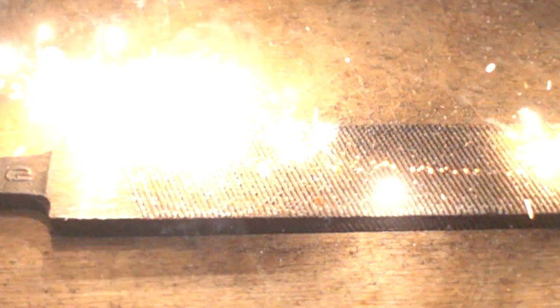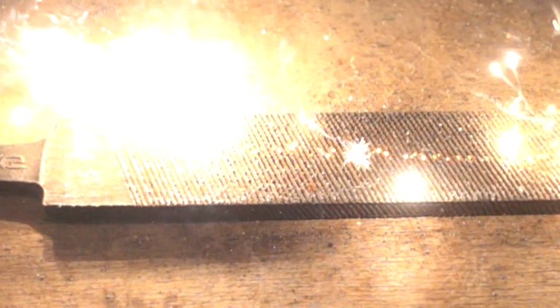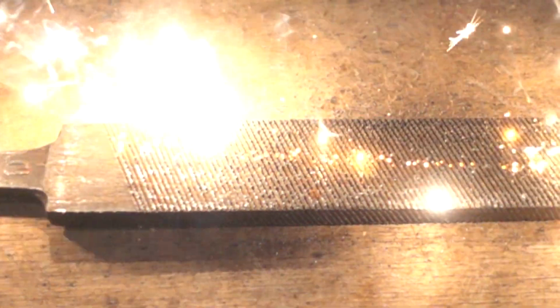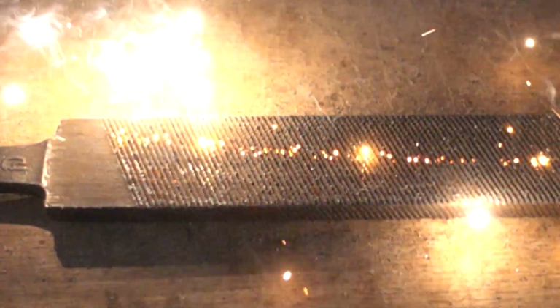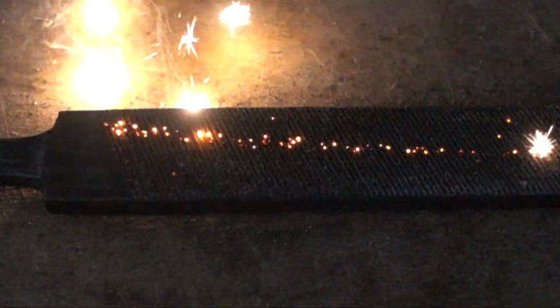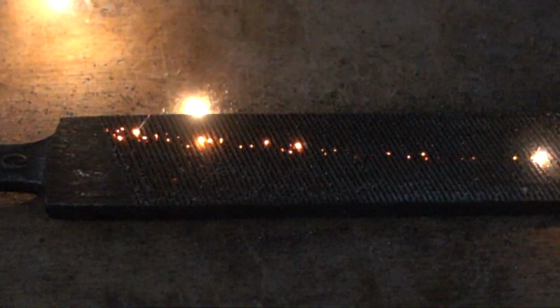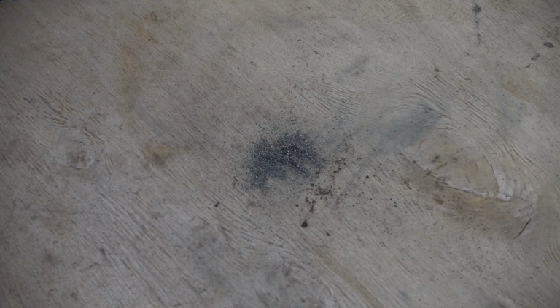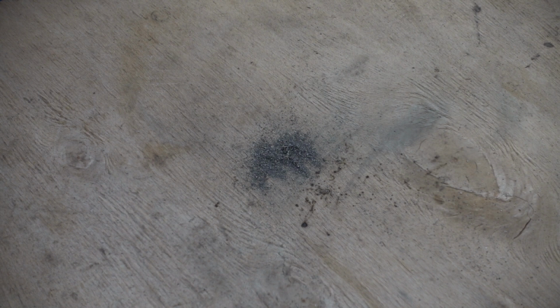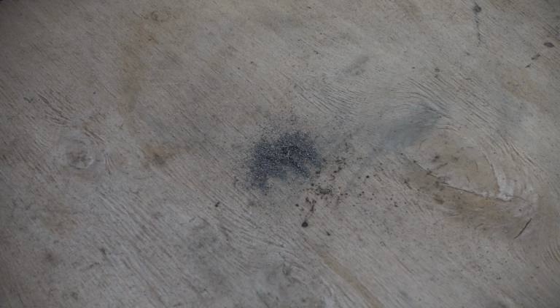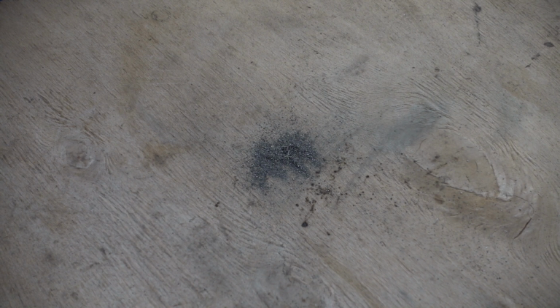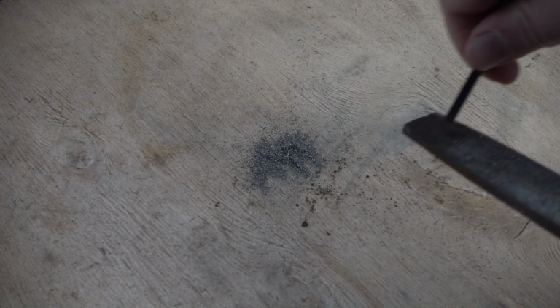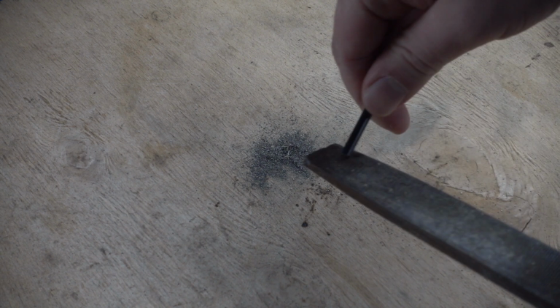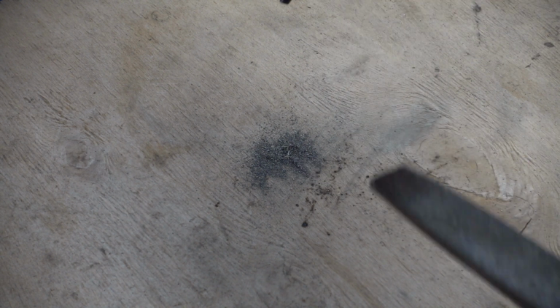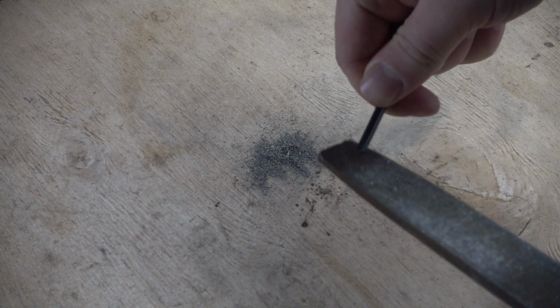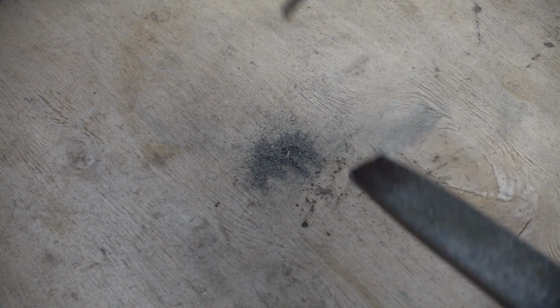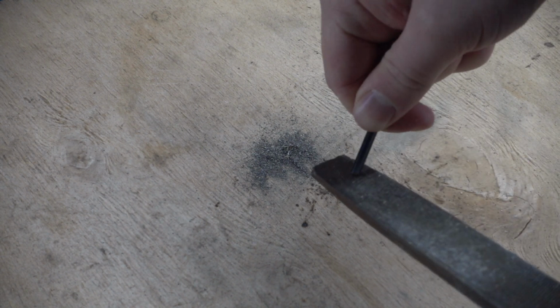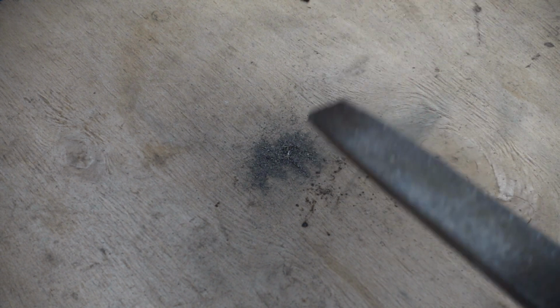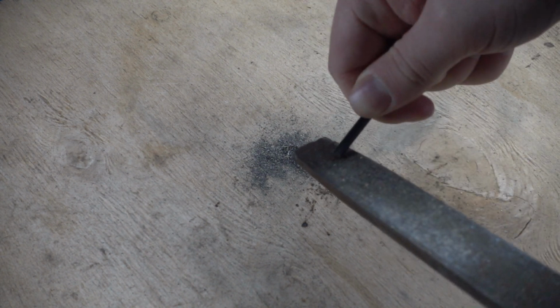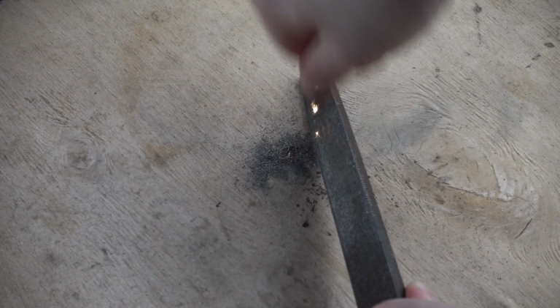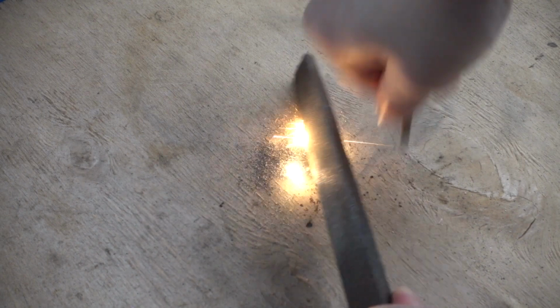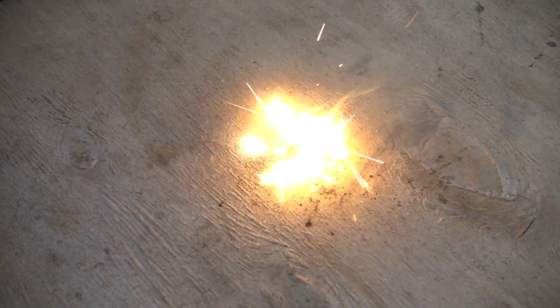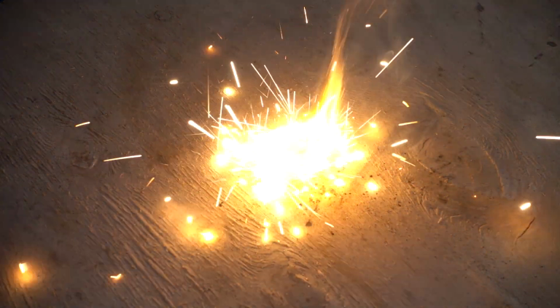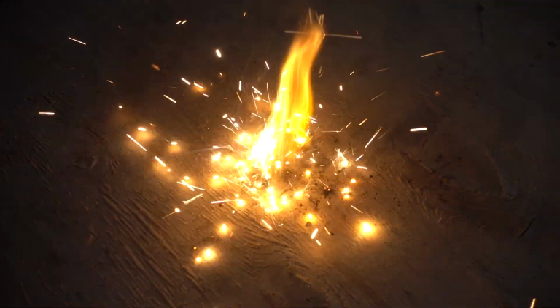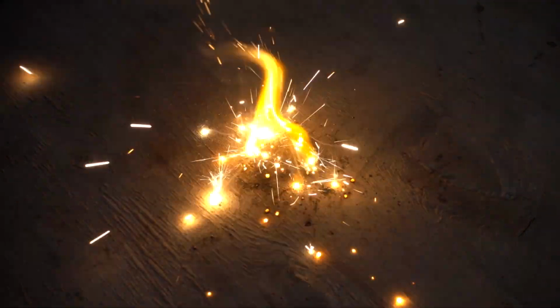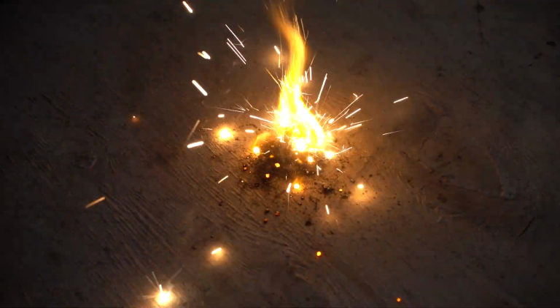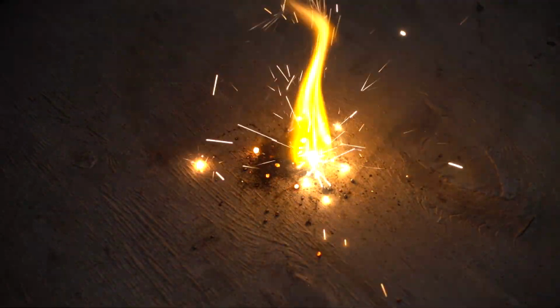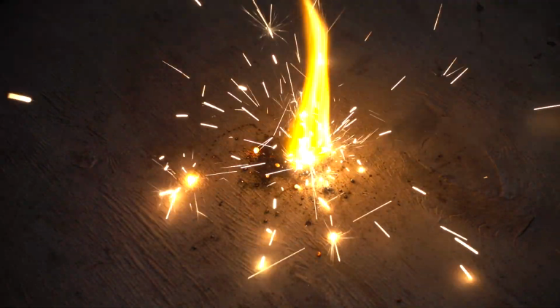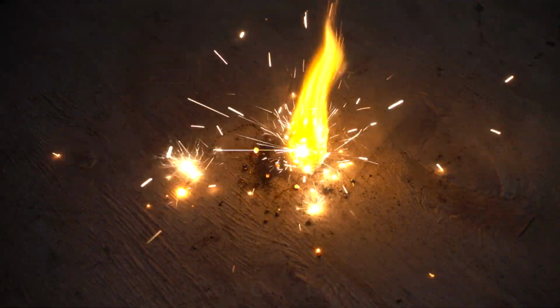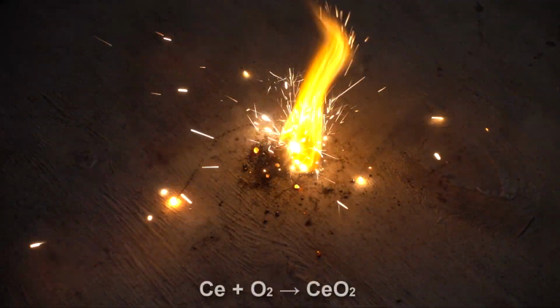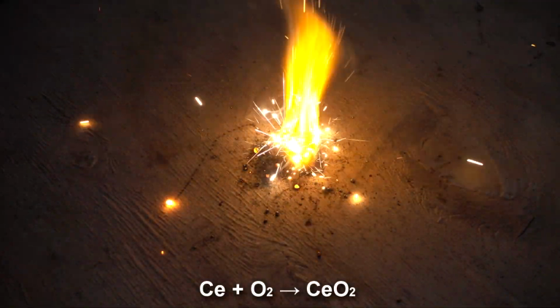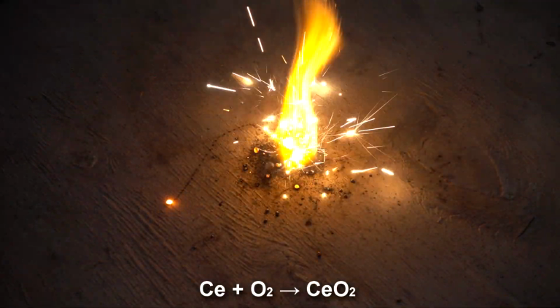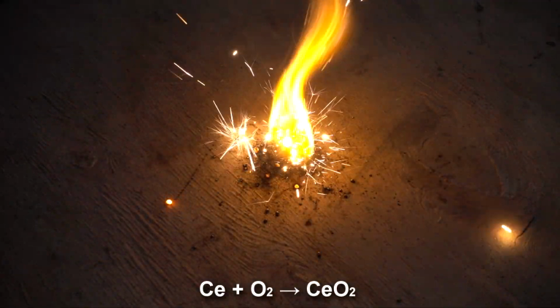As time went by, I now had a small handful of cerium sawdust. Let's try and light them using a ferrocerium flint. Cerium powder burns perfectly, forming cerium oxide.